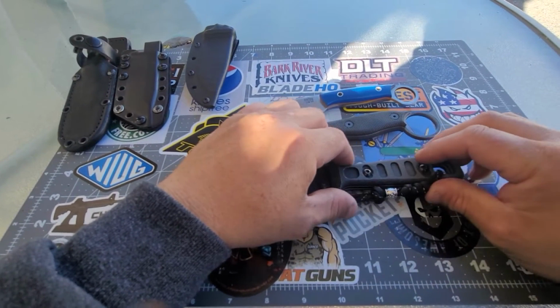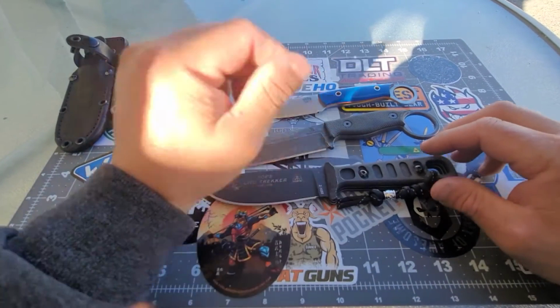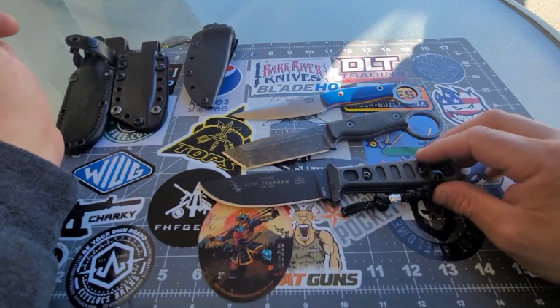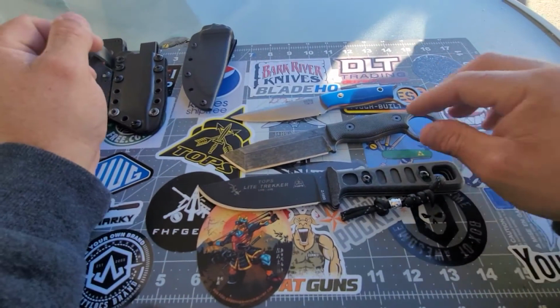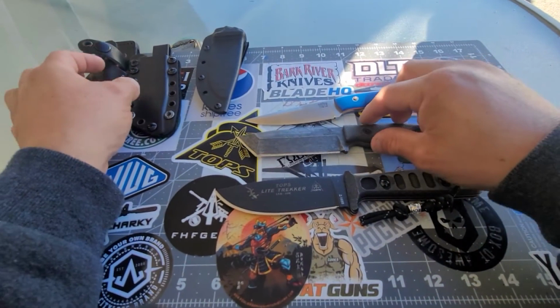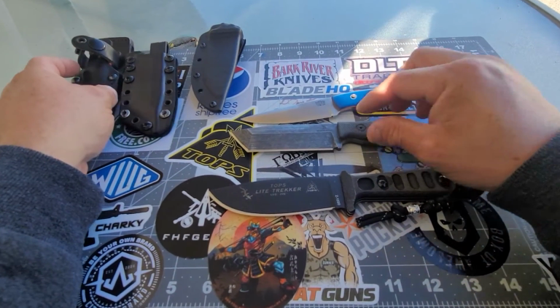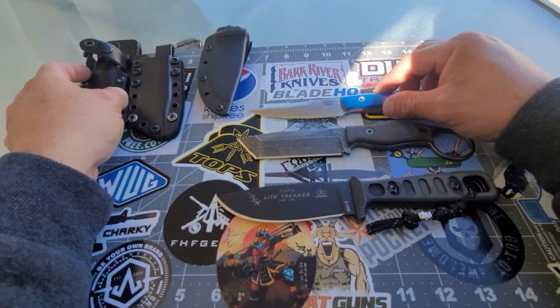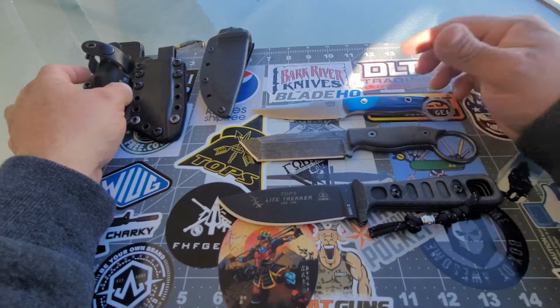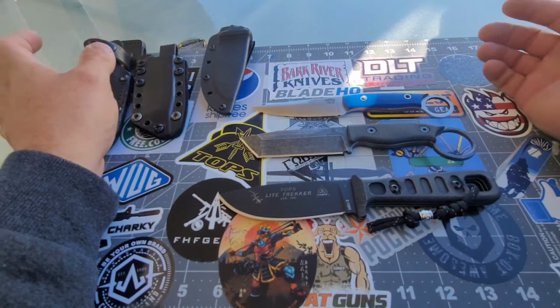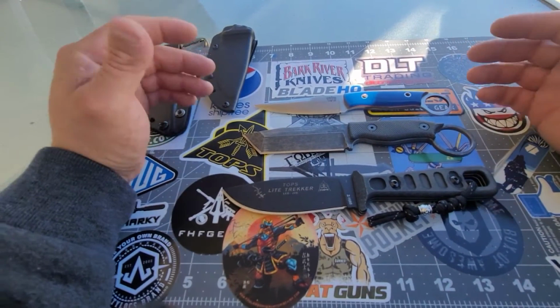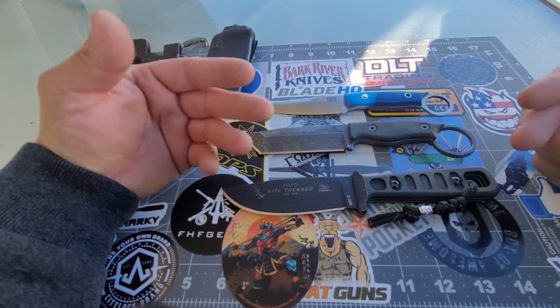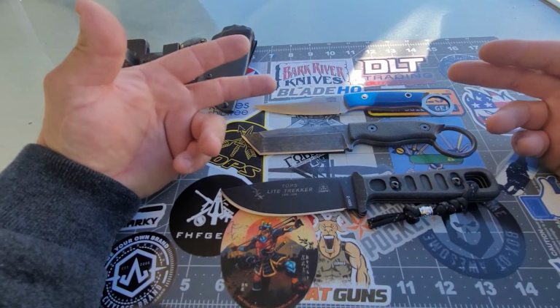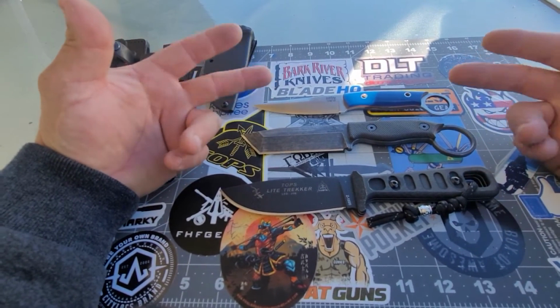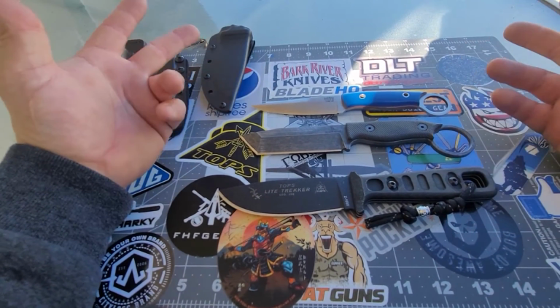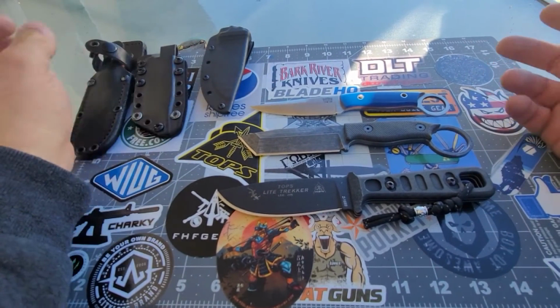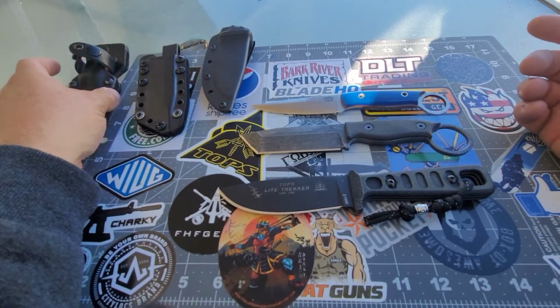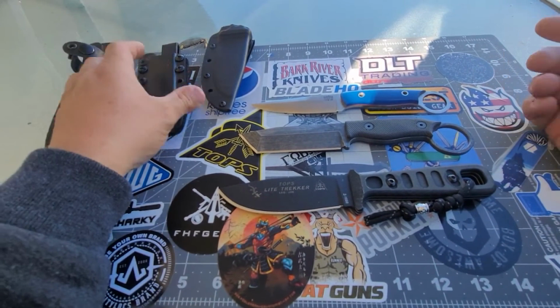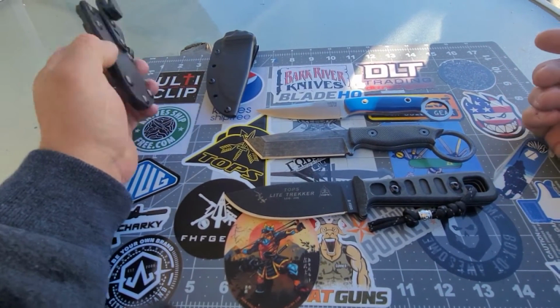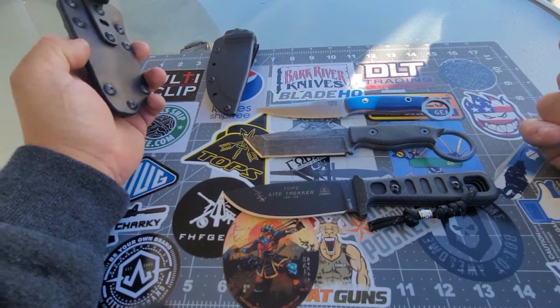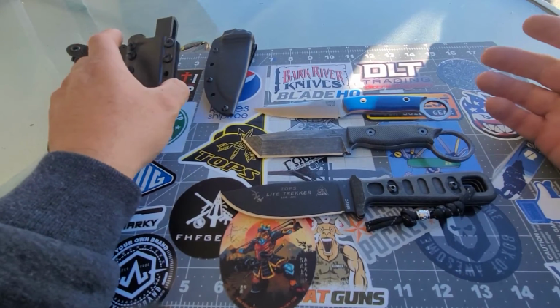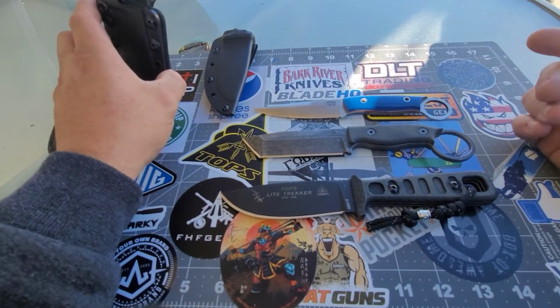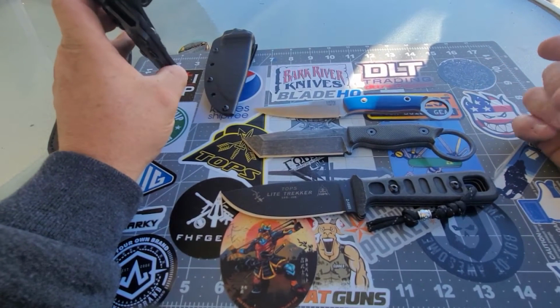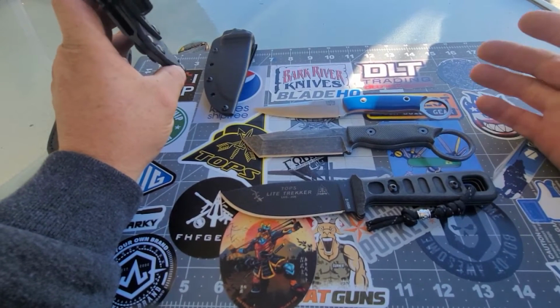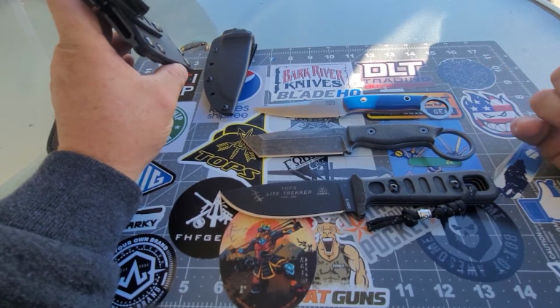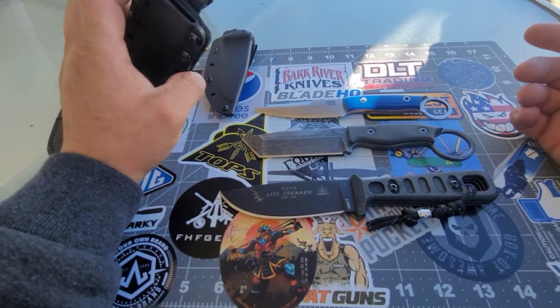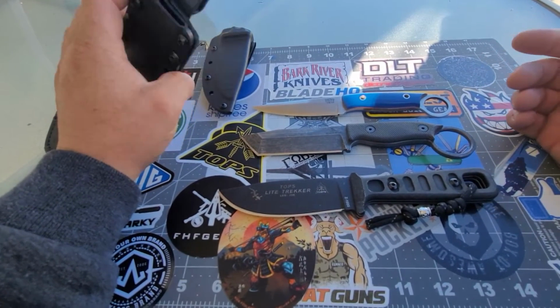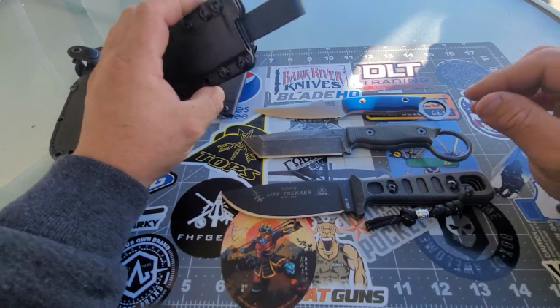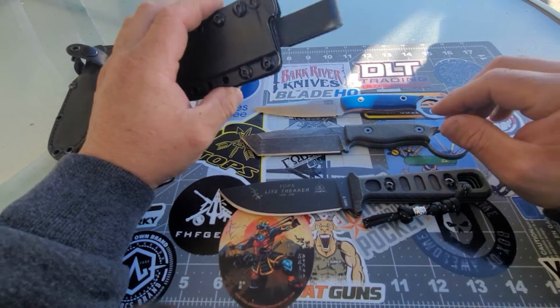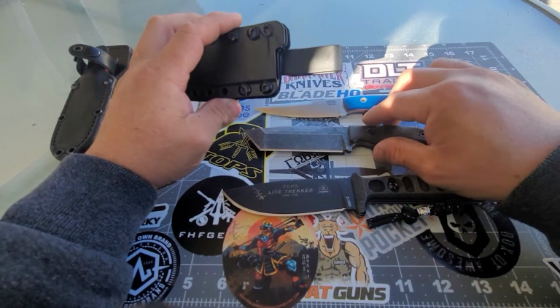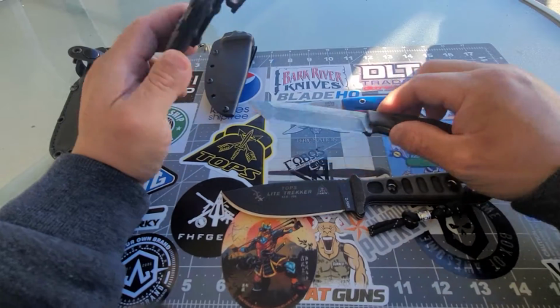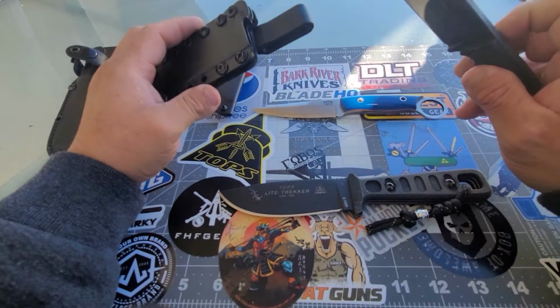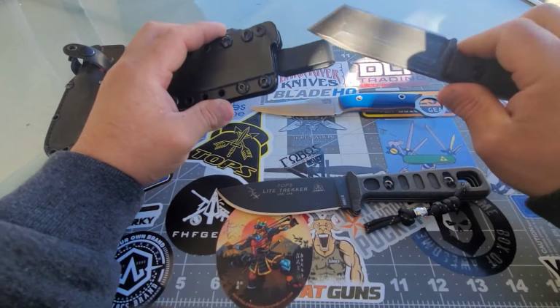It also comes with a ferro rod and a whistle. There are plenty of videos of the Light Tracker out there in use, but I bet you haven't seen it next to these two knives right here — that's what makes this video different from the others. And this is the sheath that it came with.